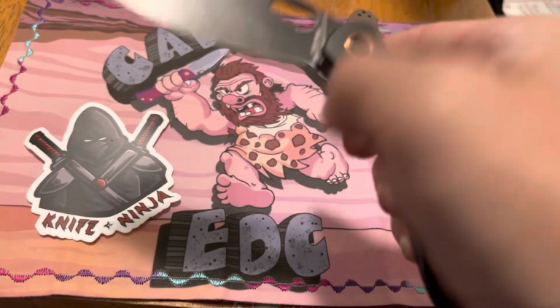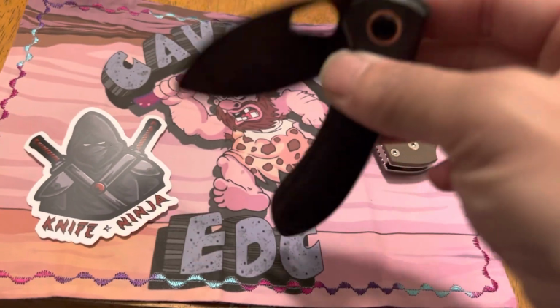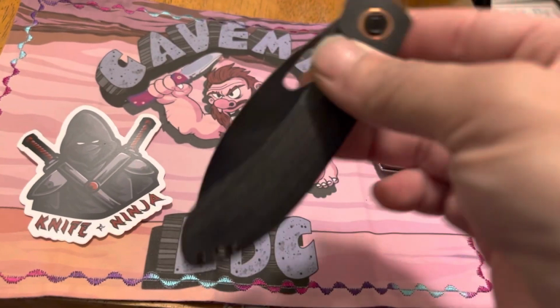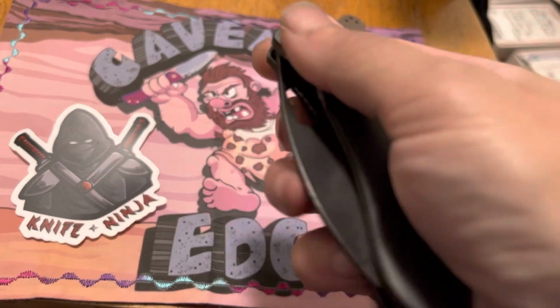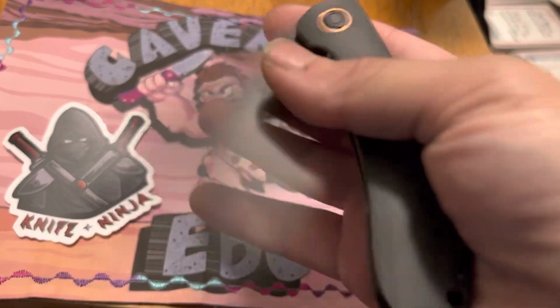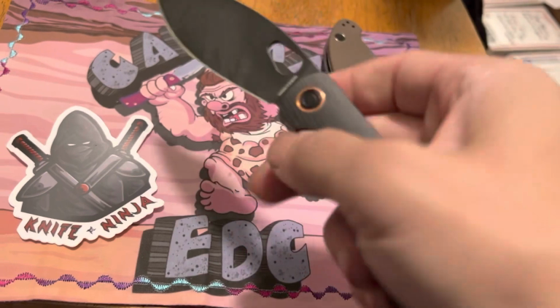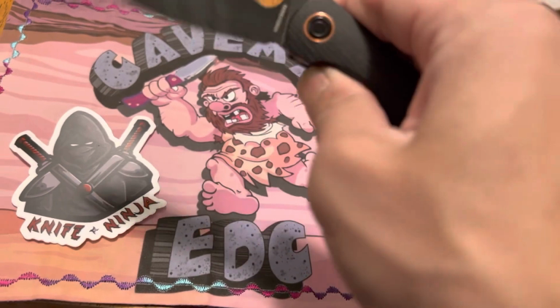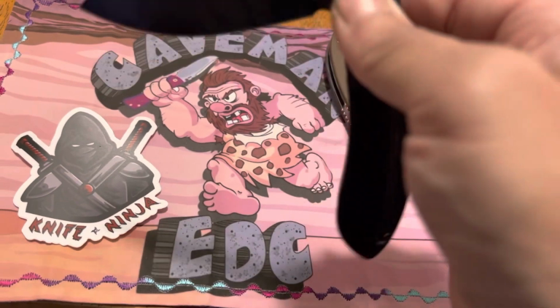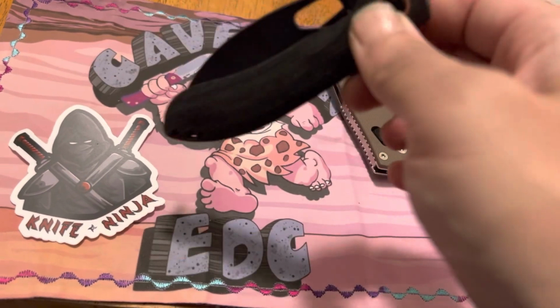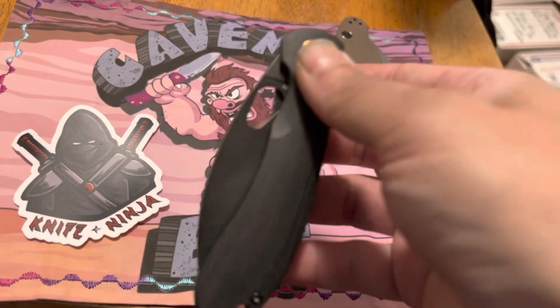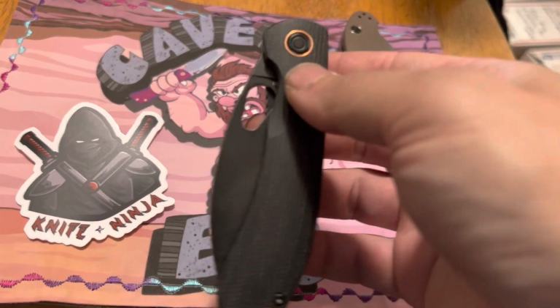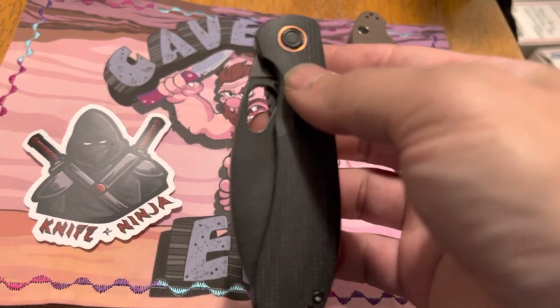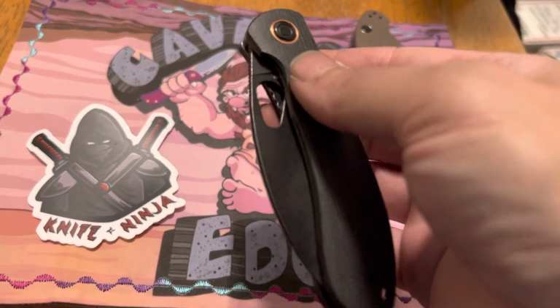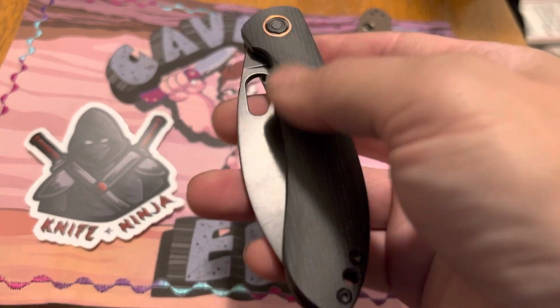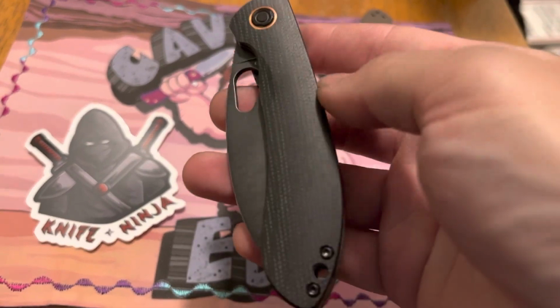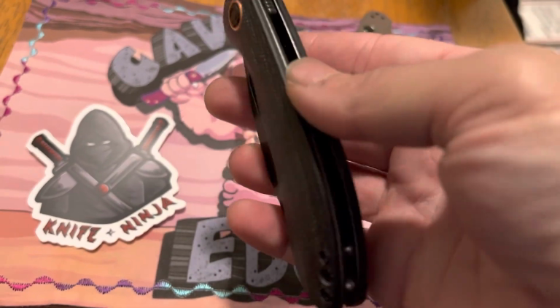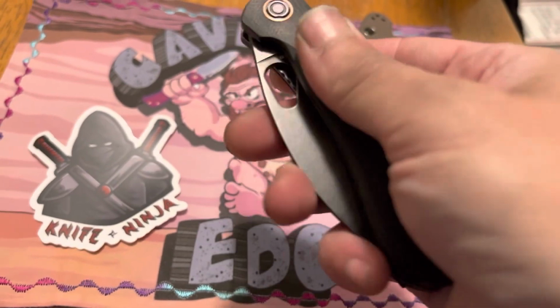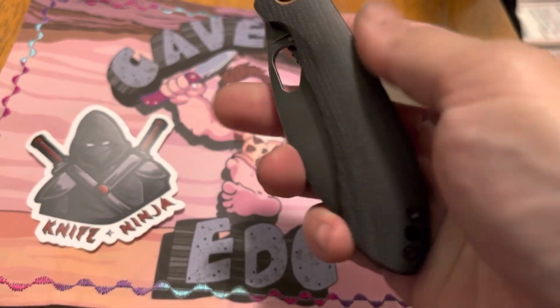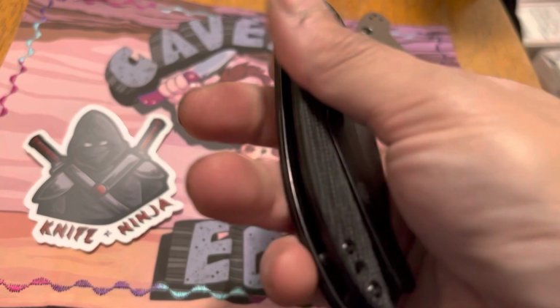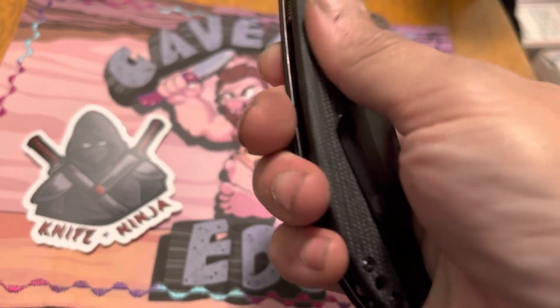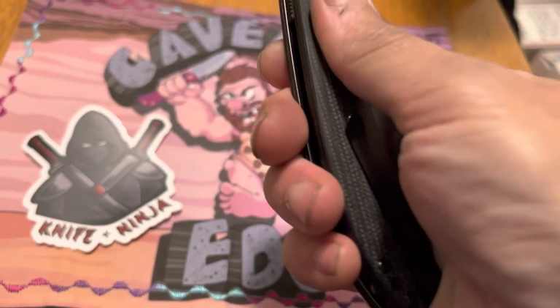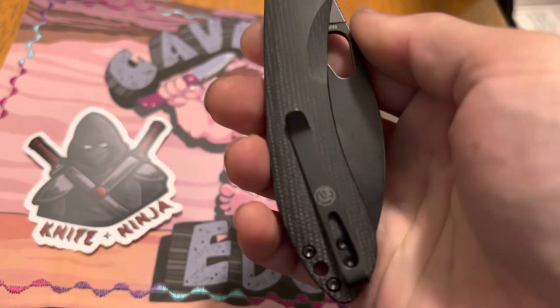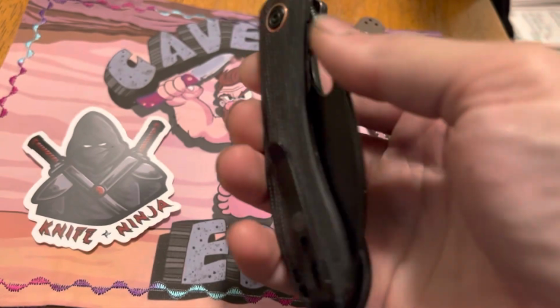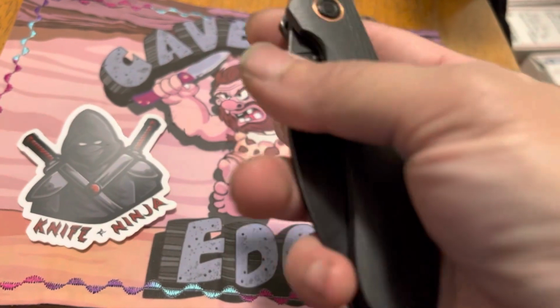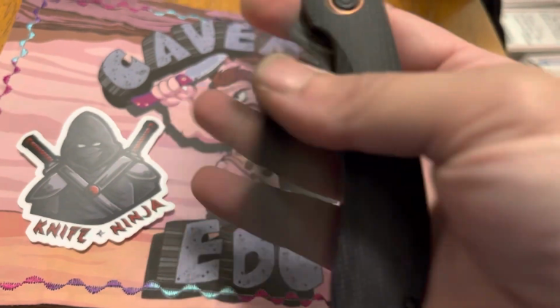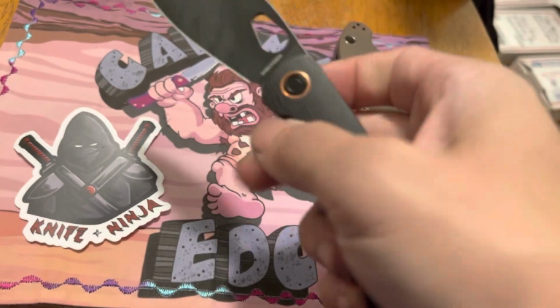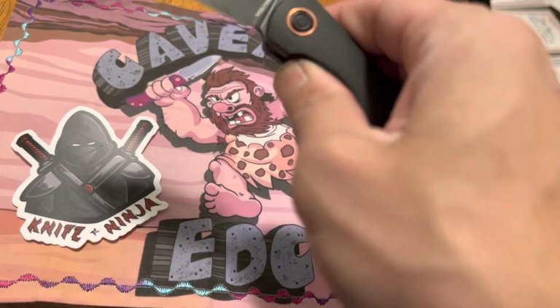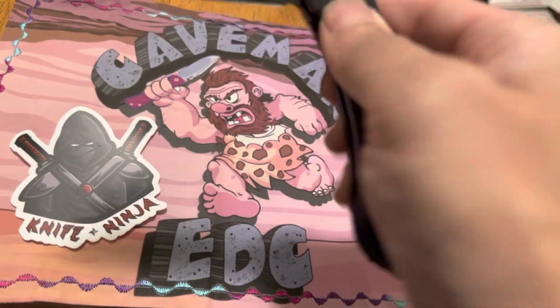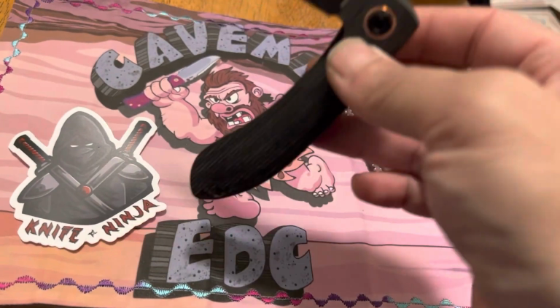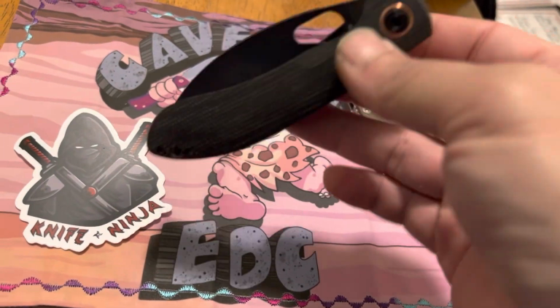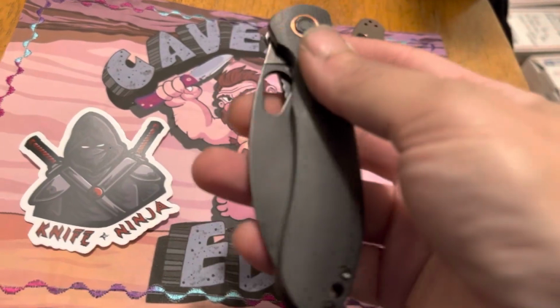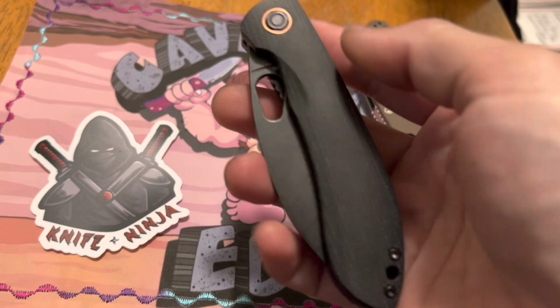Now this one, I do love the thumbhole deployment a lot. And also the new handle scales feel really nice and they grip pretty well, even when I got a little bit sweaty or wet — it just seemed to enhance it.